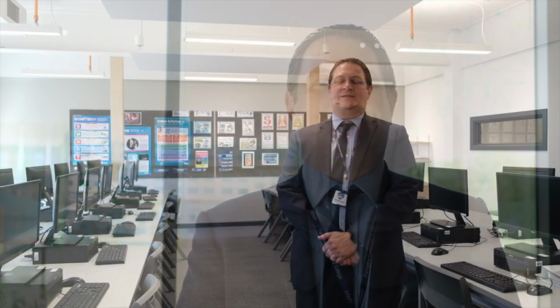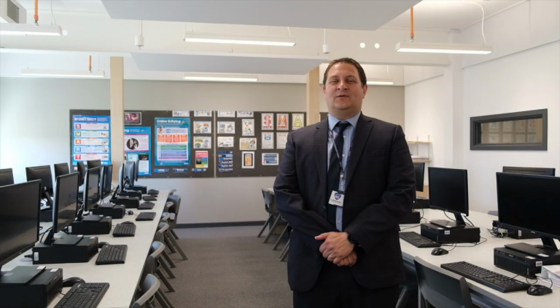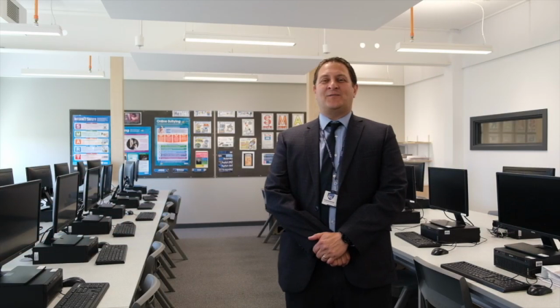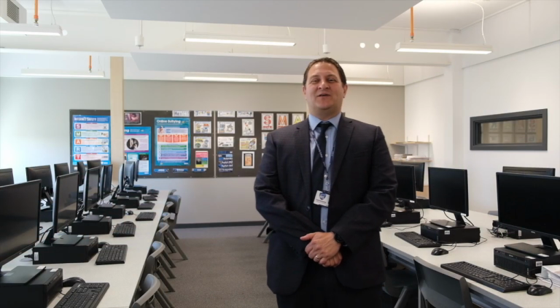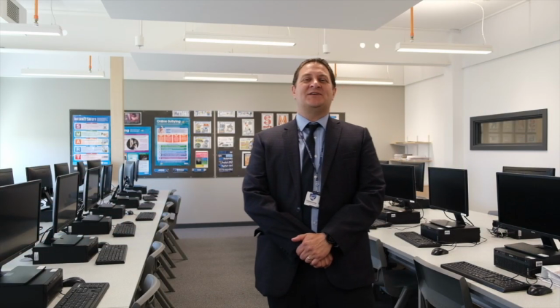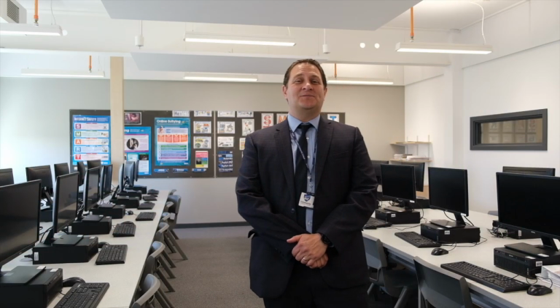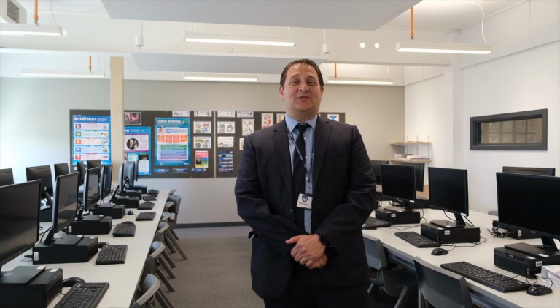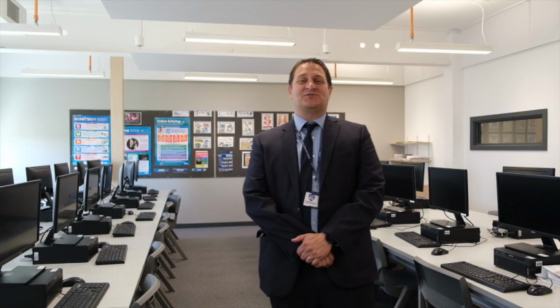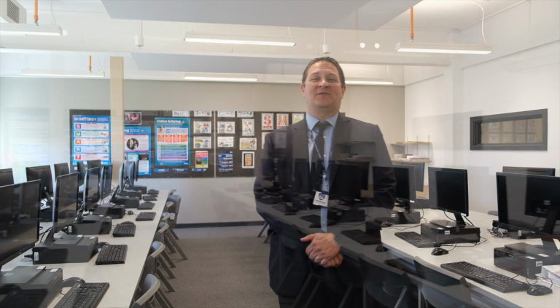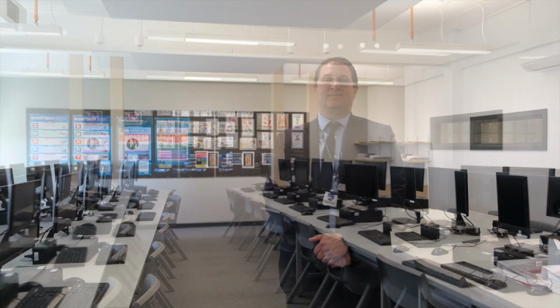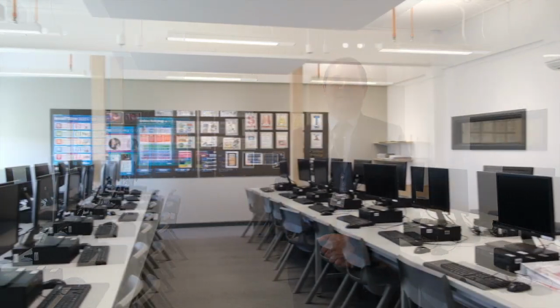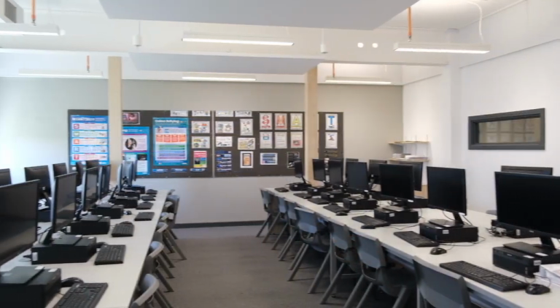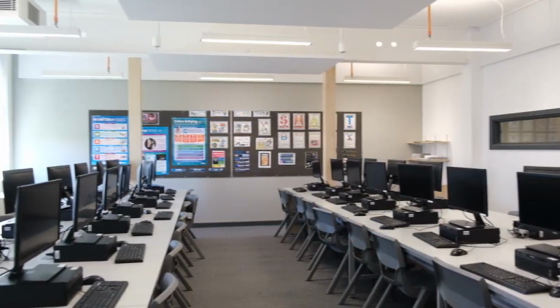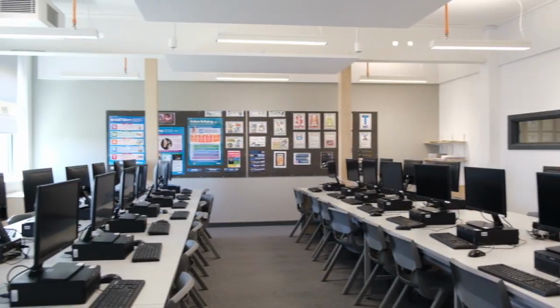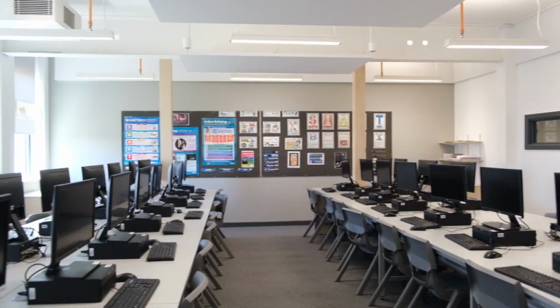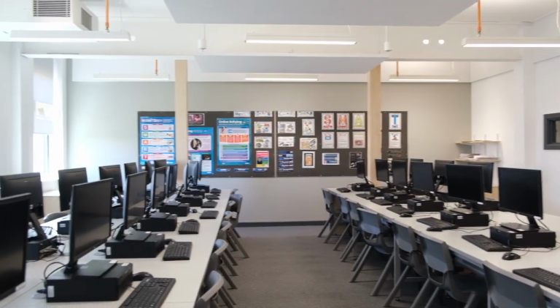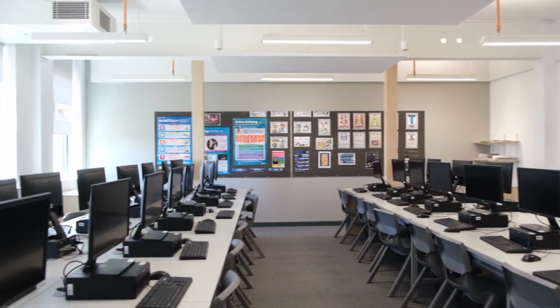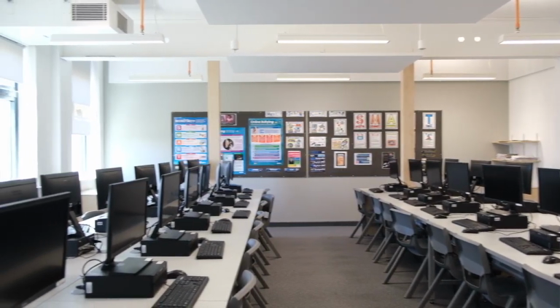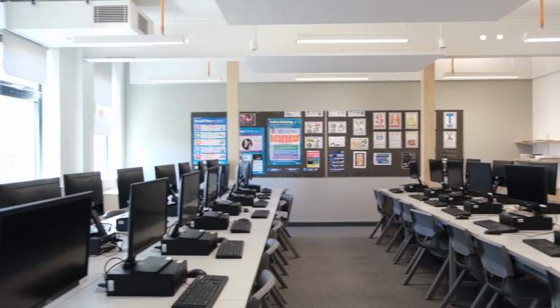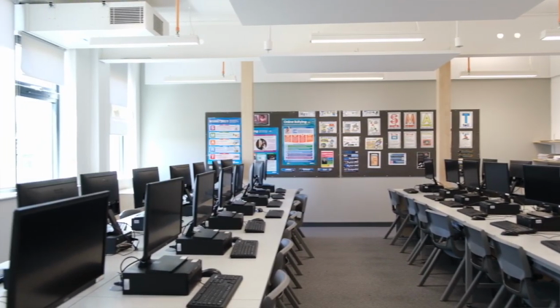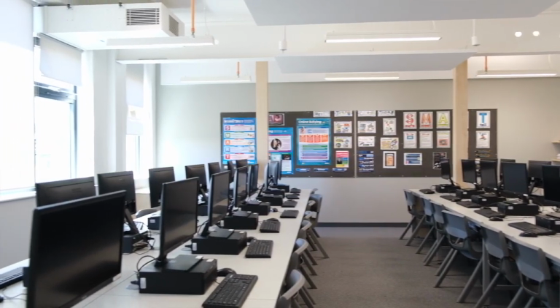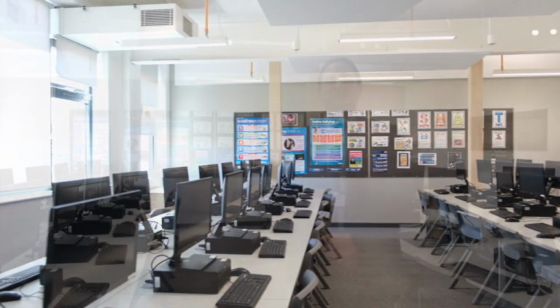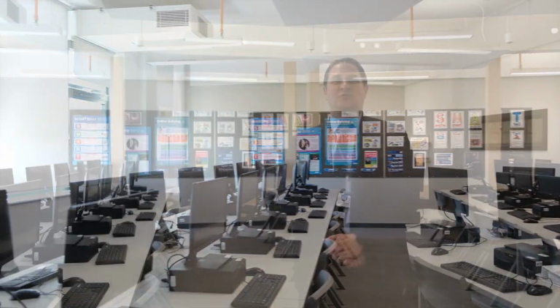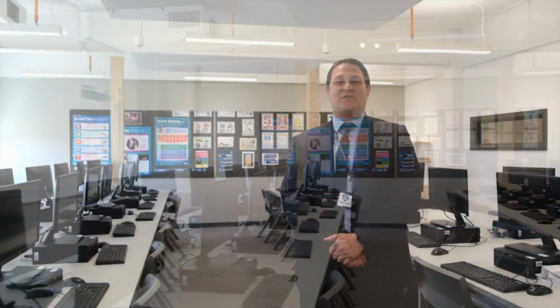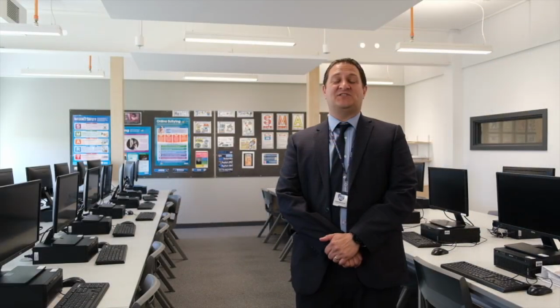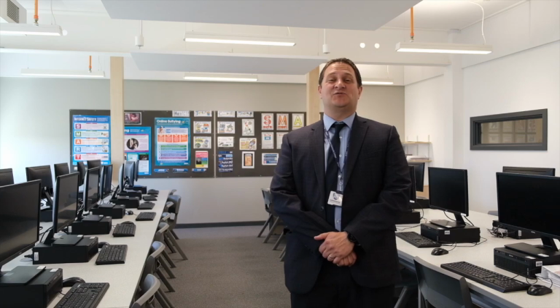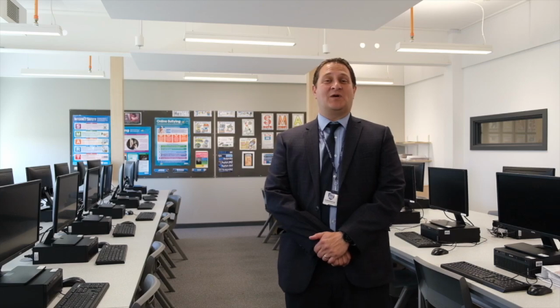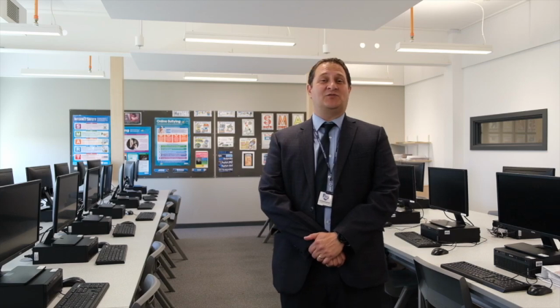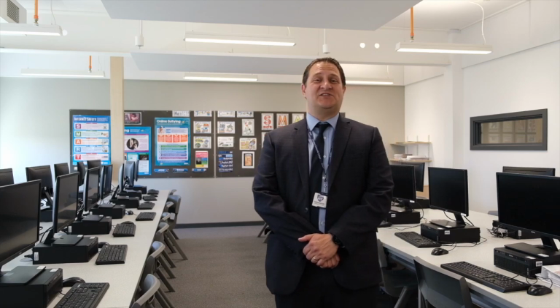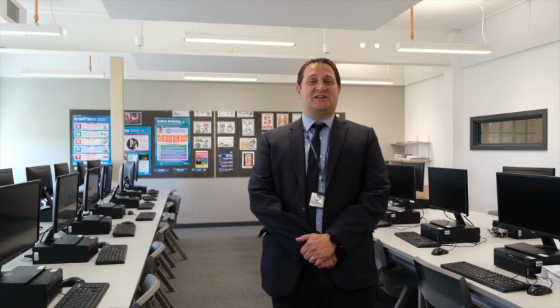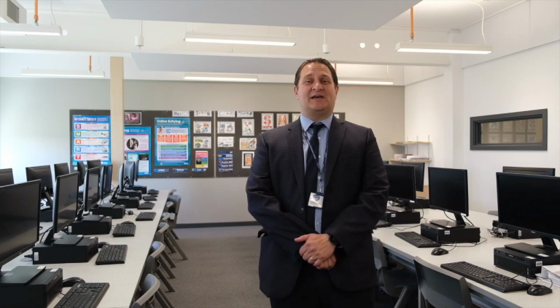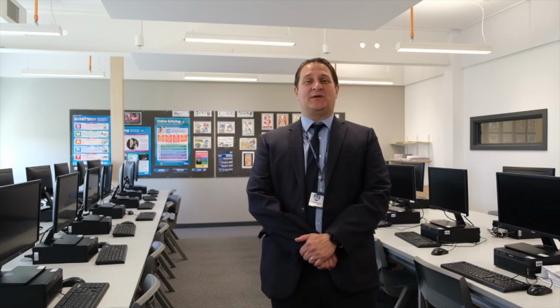We're now in one of the IT rooms in the Wilson building. All Key Stage 3 students study IT so that we can make sure you have got the IT skills required for your GCSEs and beyond.